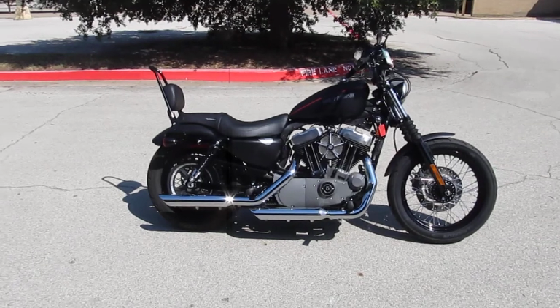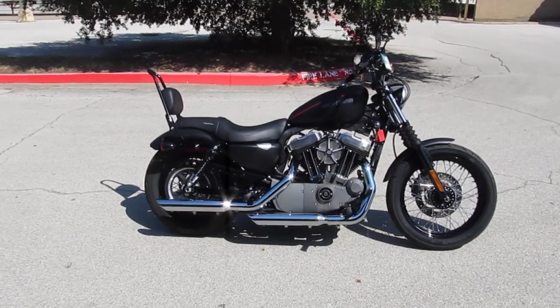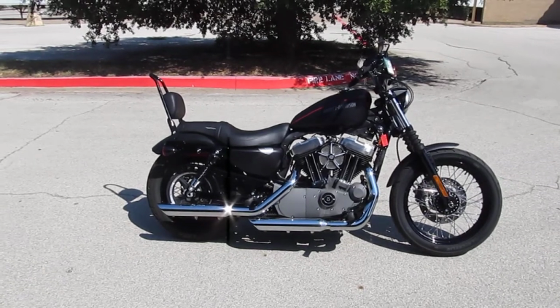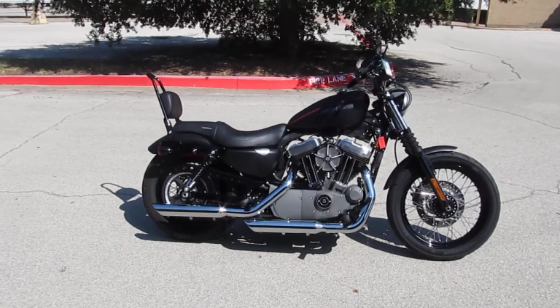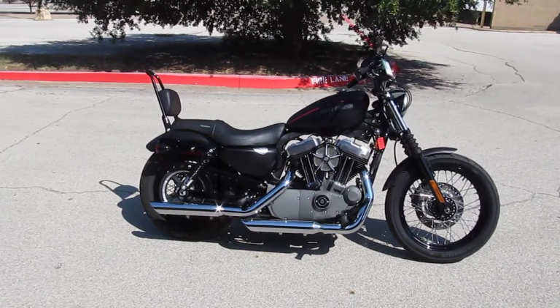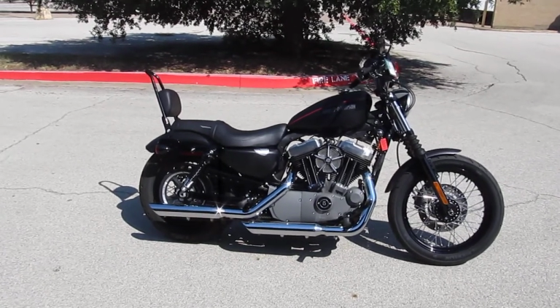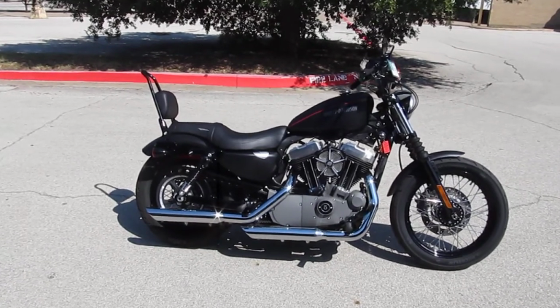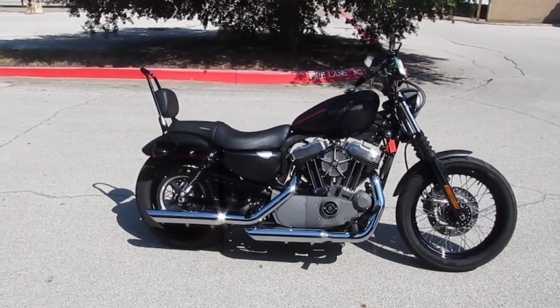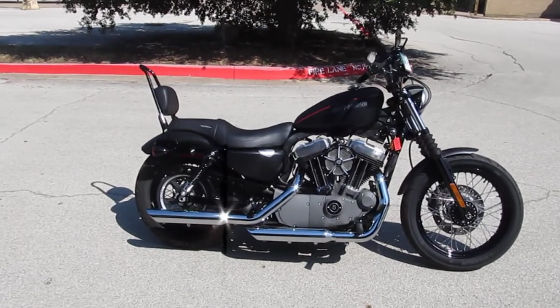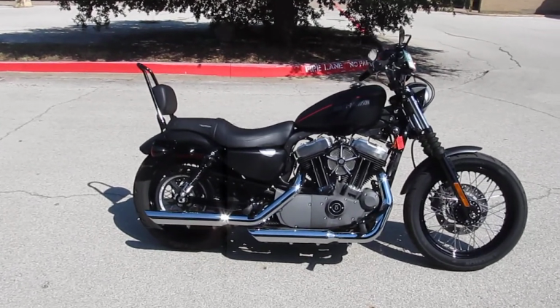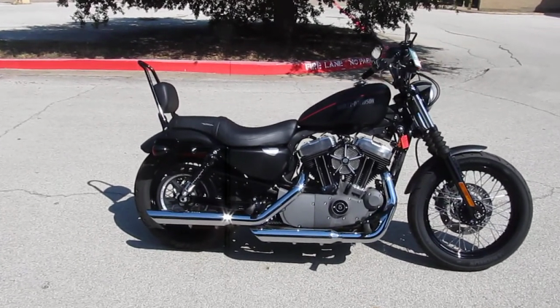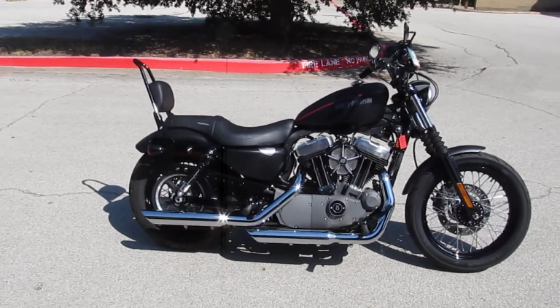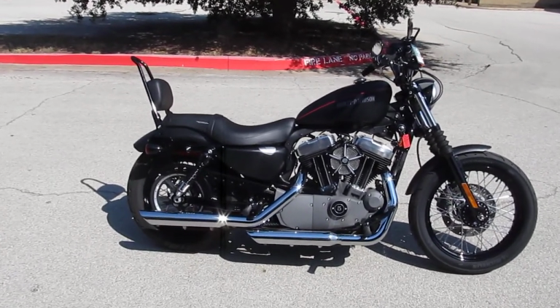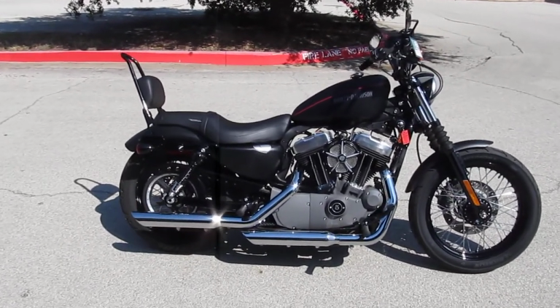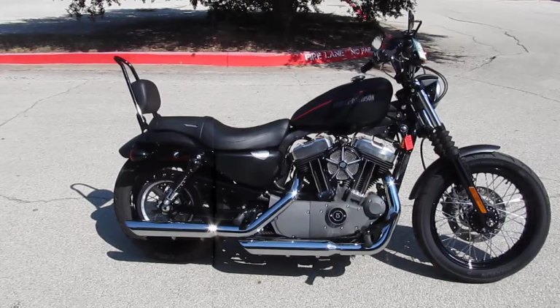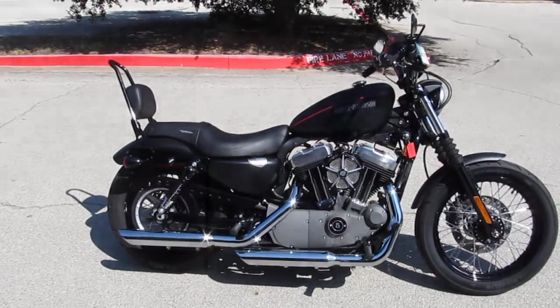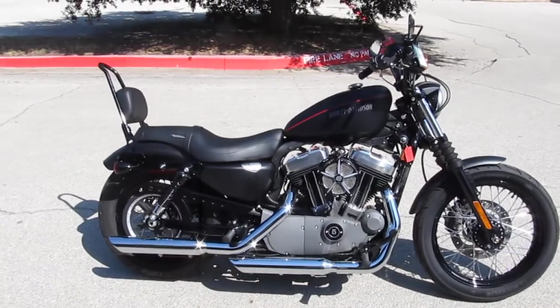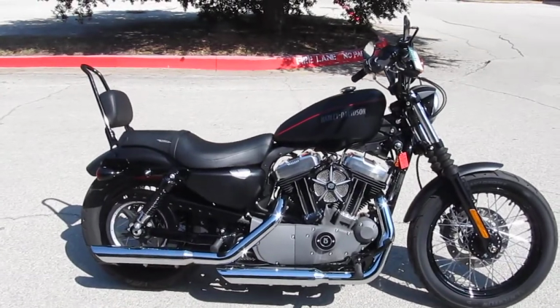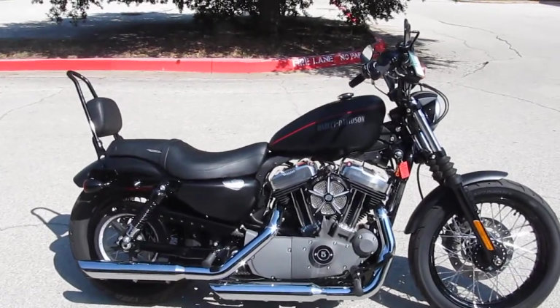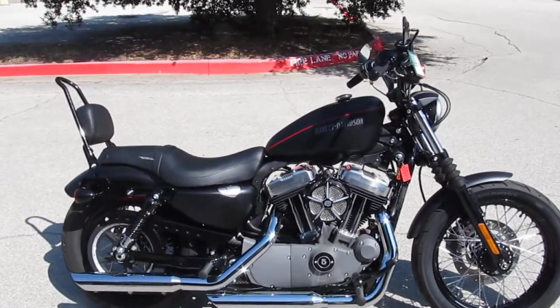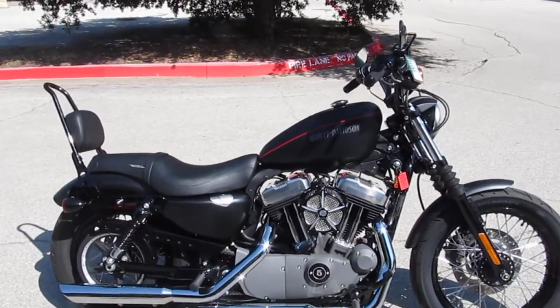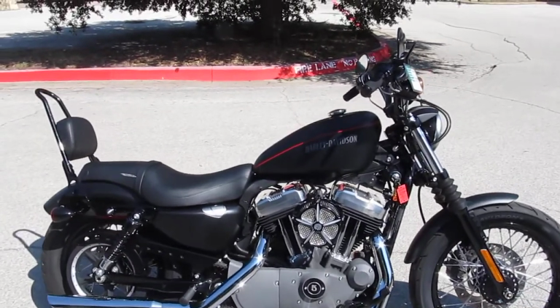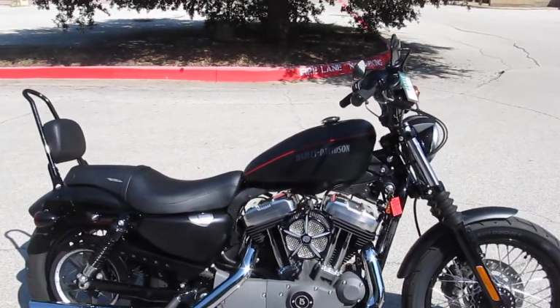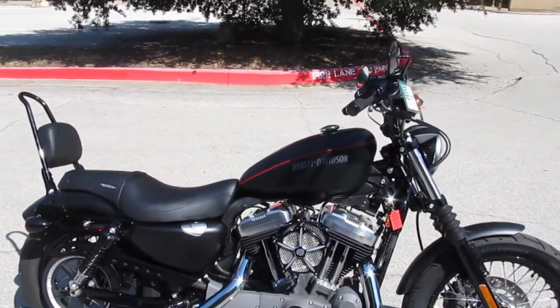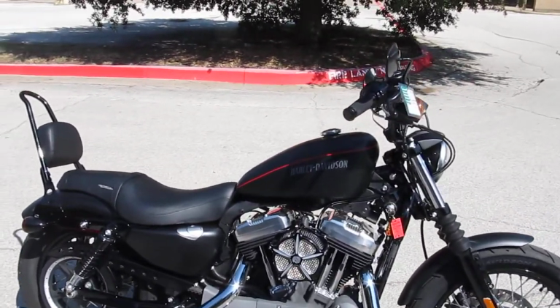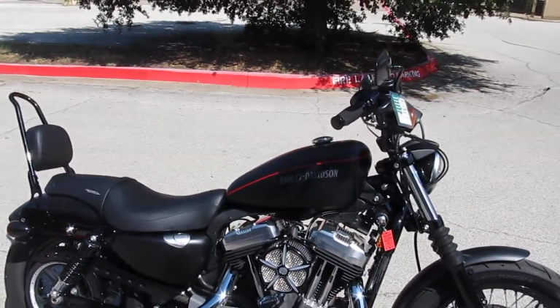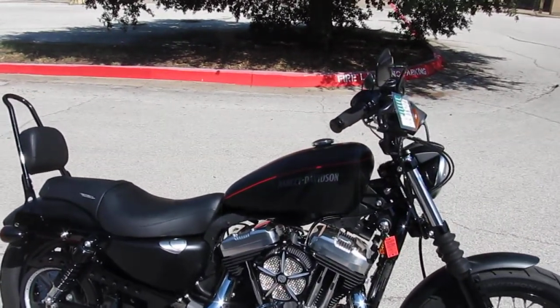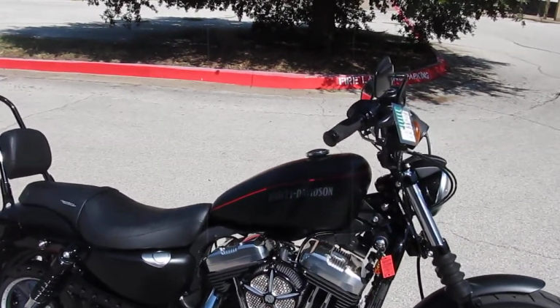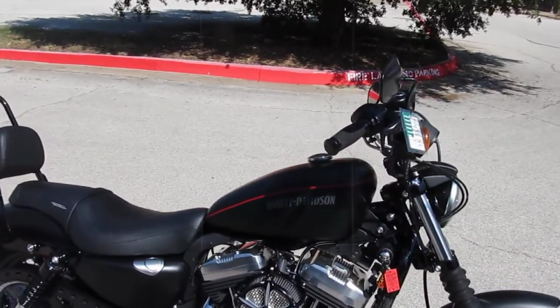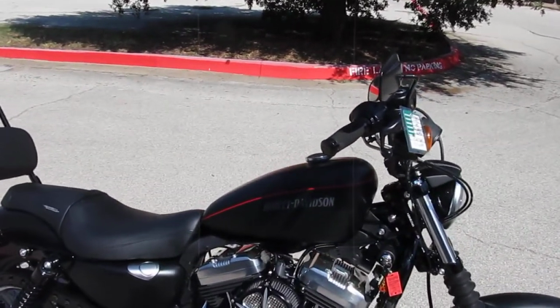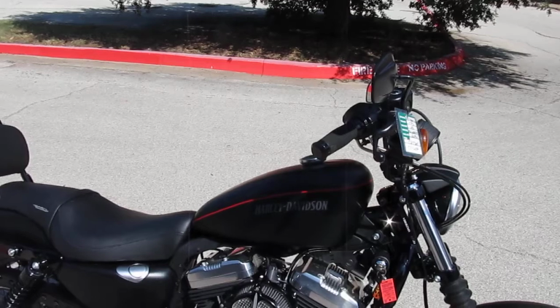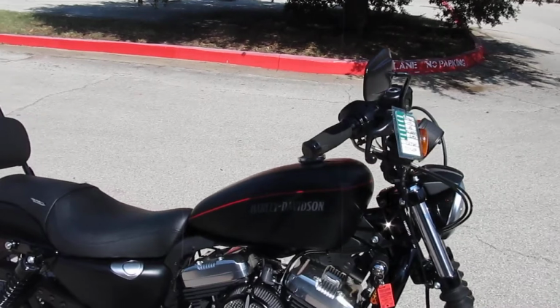Hello folks, Gino here with American Motorcycle Trading Company in Arlington, Texas. Today I want to show you this 2012 Harley-Davidson XL1200 Nightster.